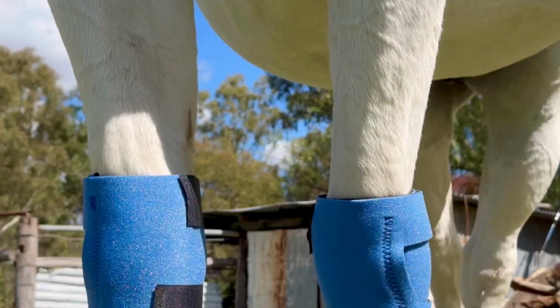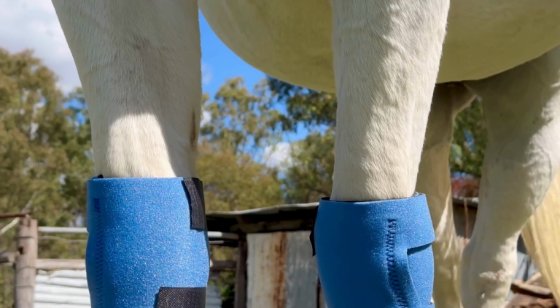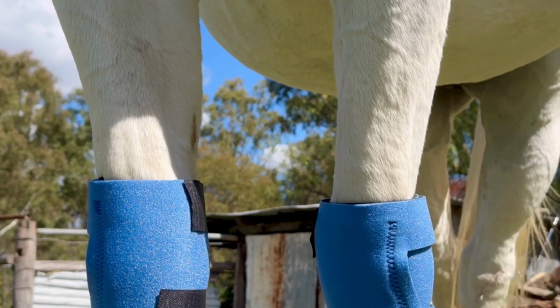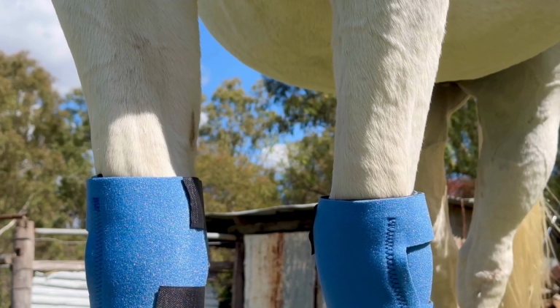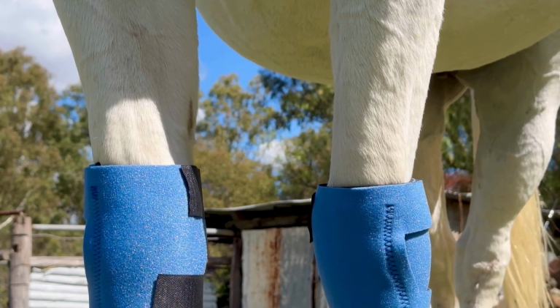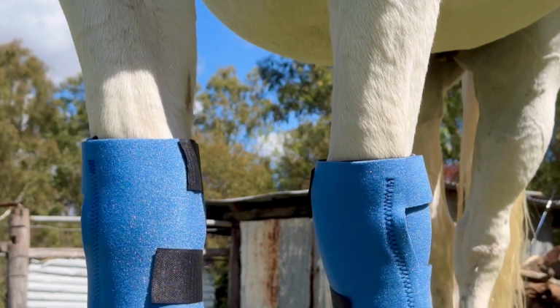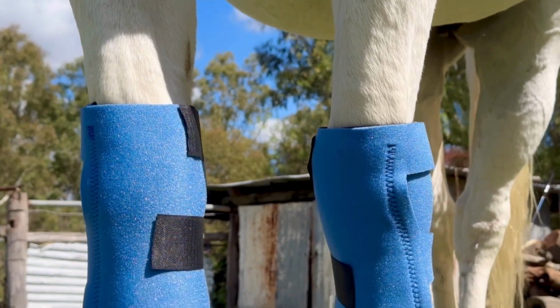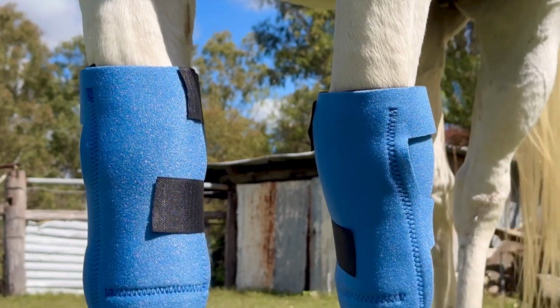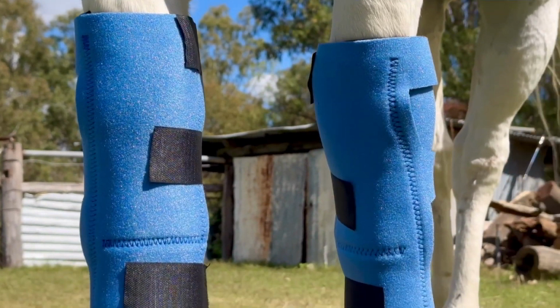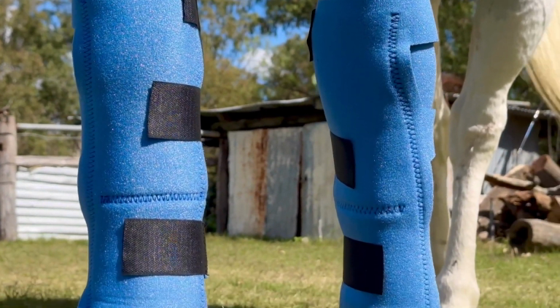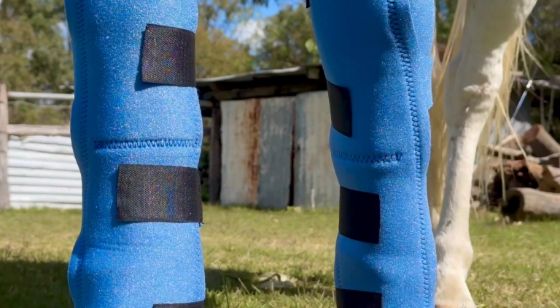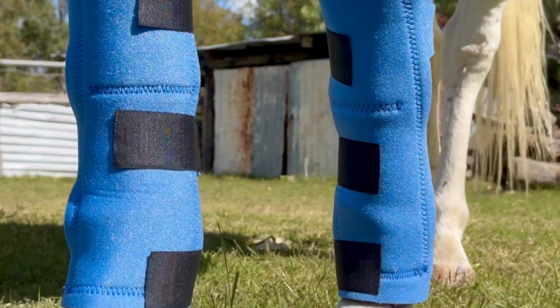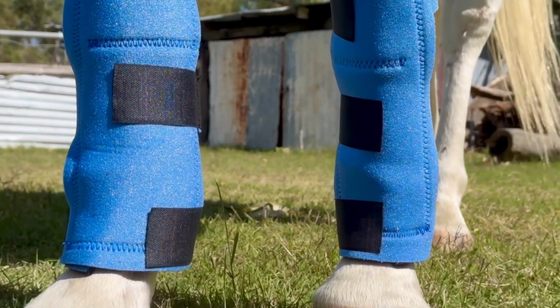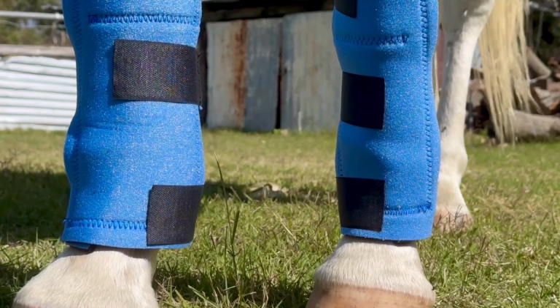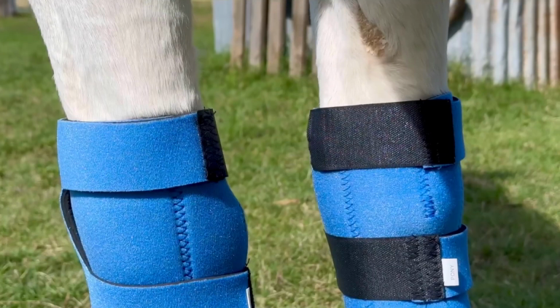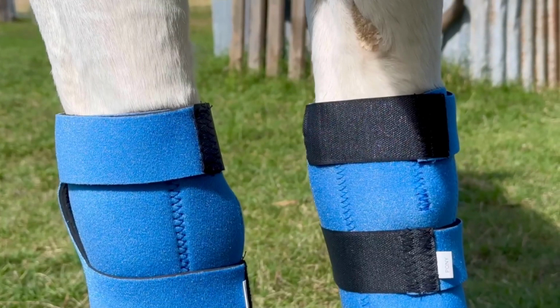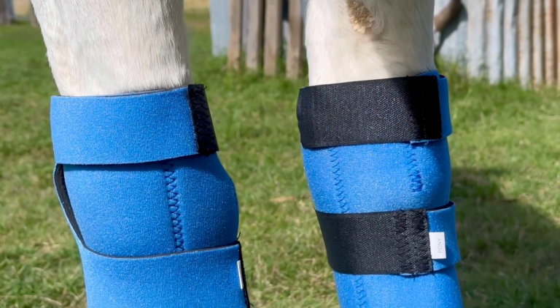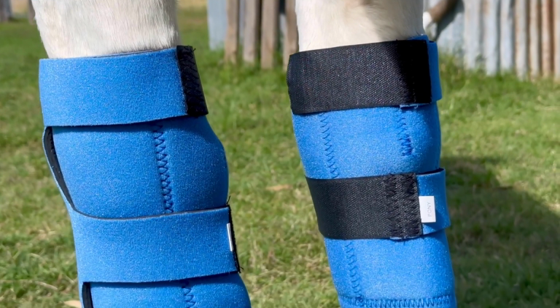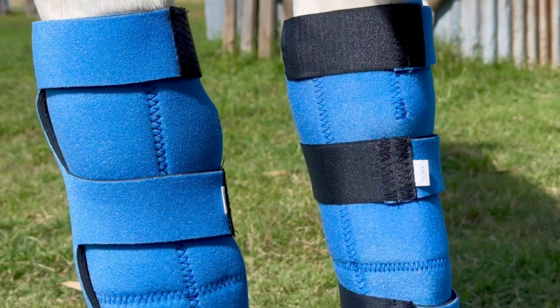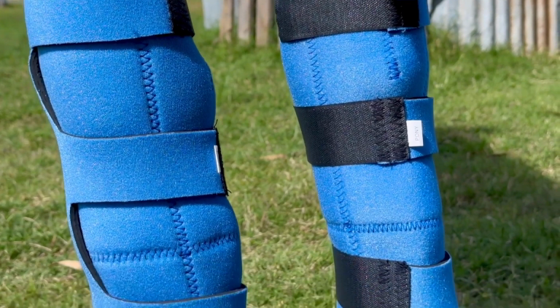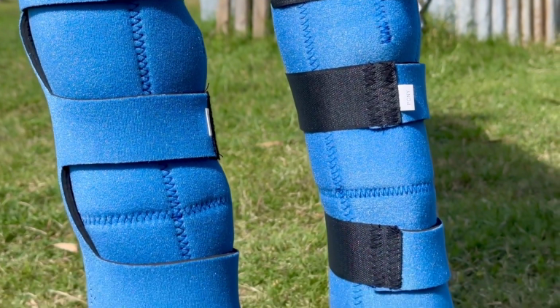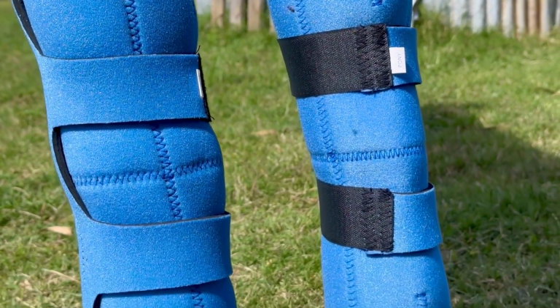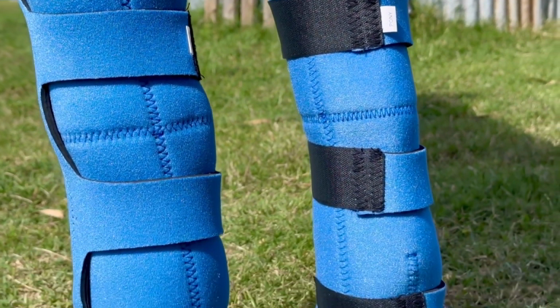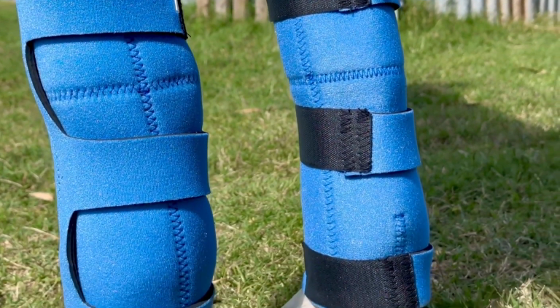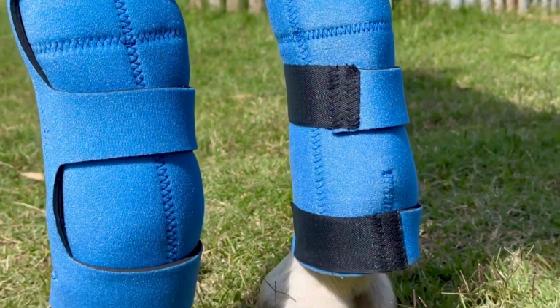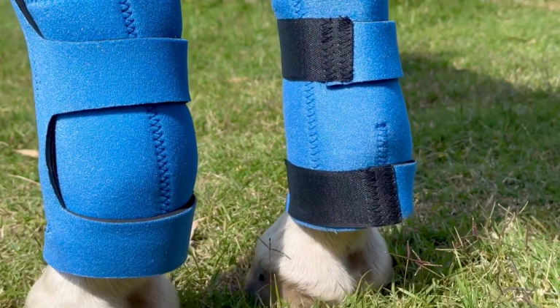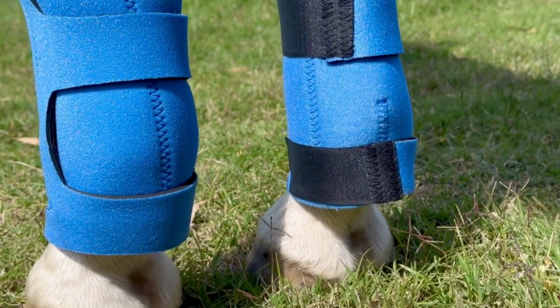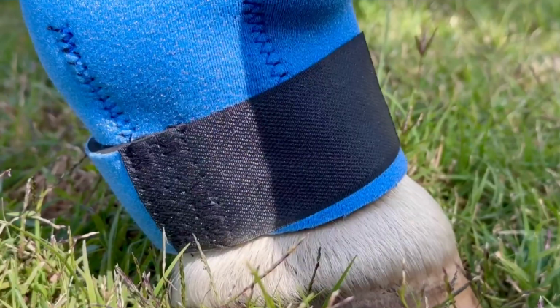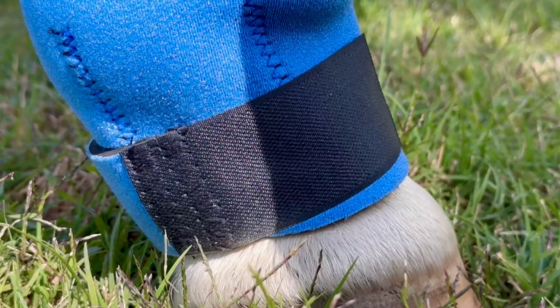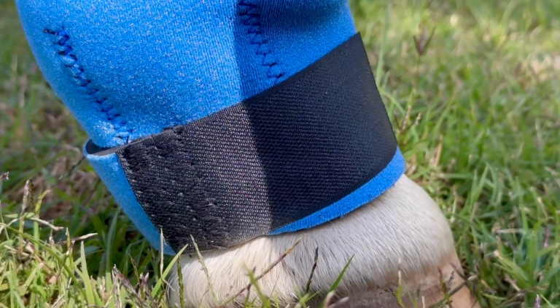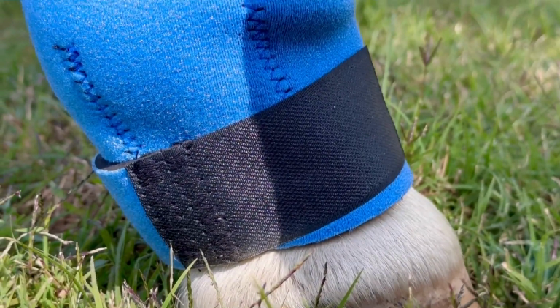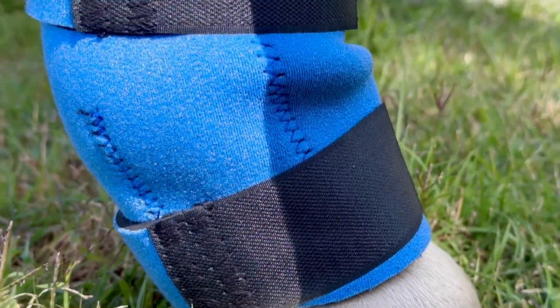You should alternate between taking on and off the Equiprene Ice Boots three to four times per day for 15 to 20 minutes at a time. This allows your horse's muscles and tendons to recover from any inflammation present.